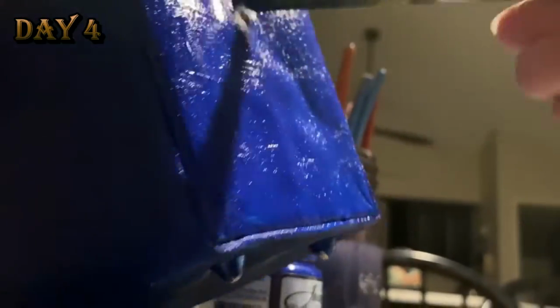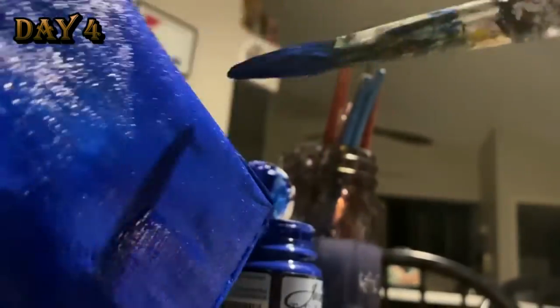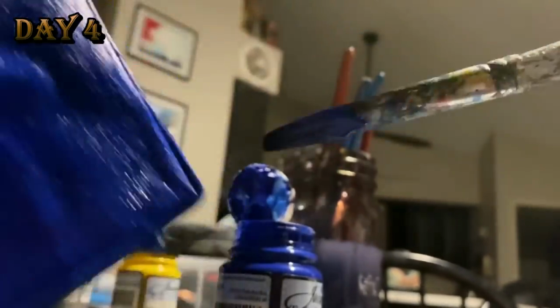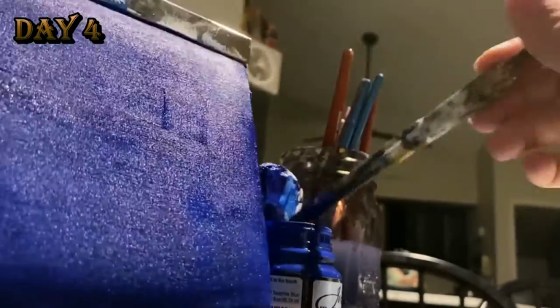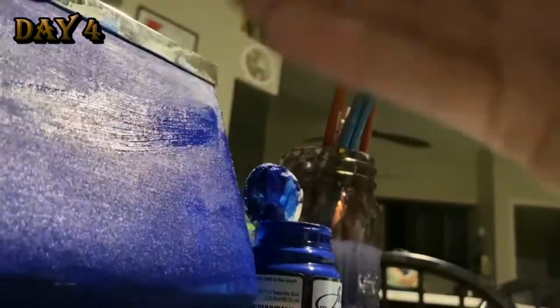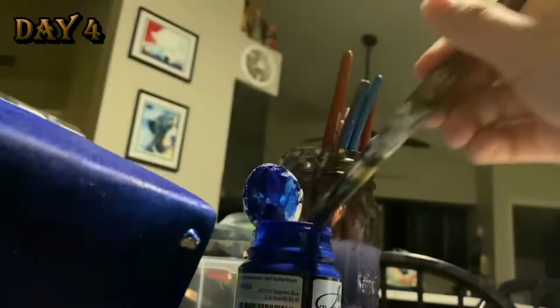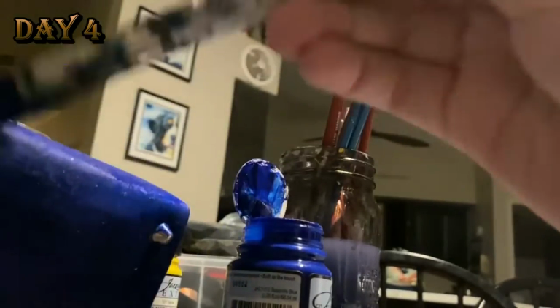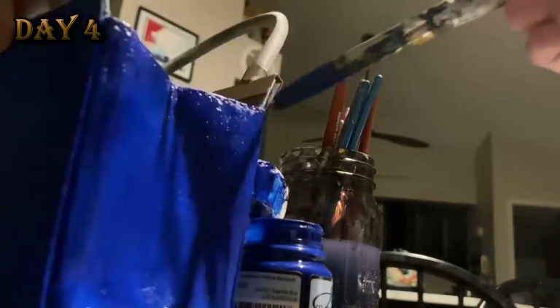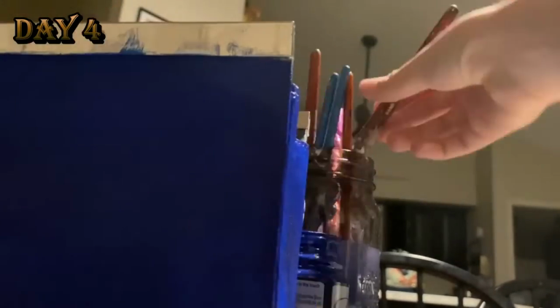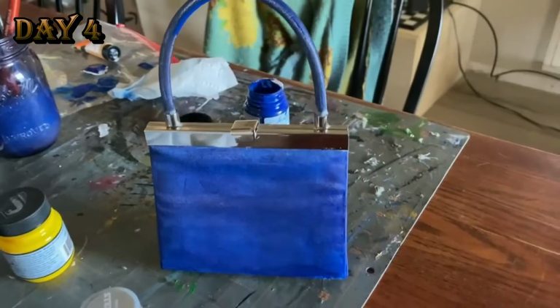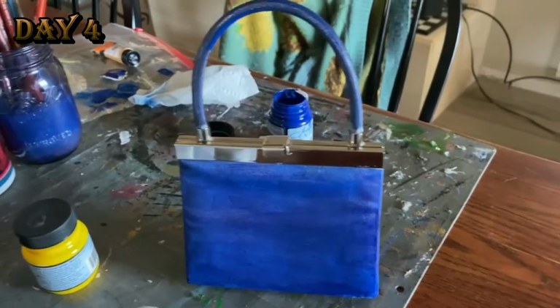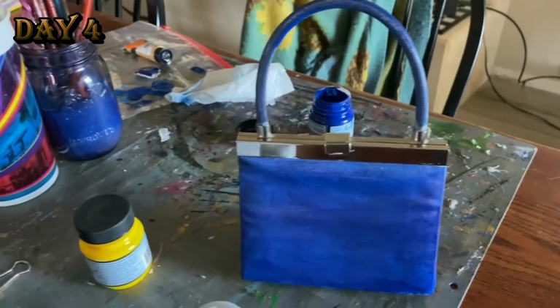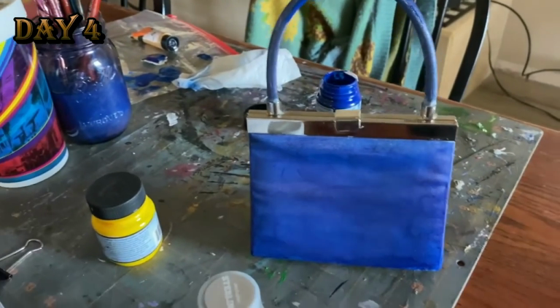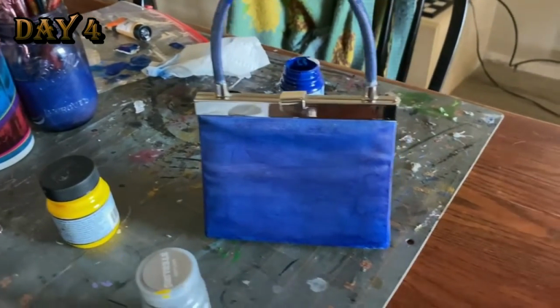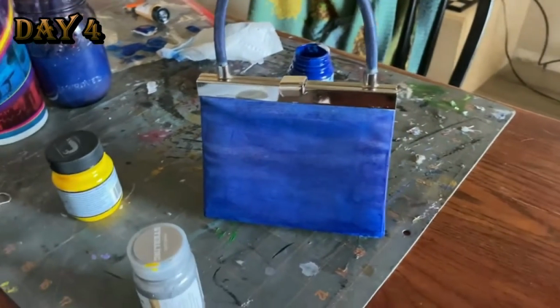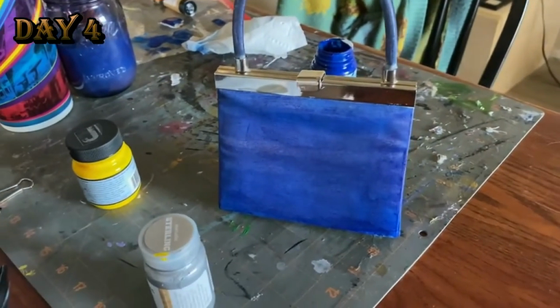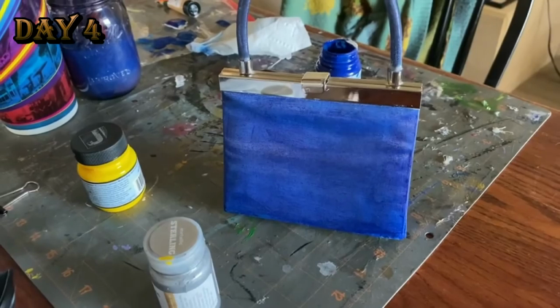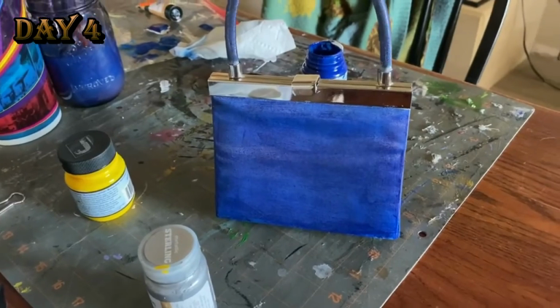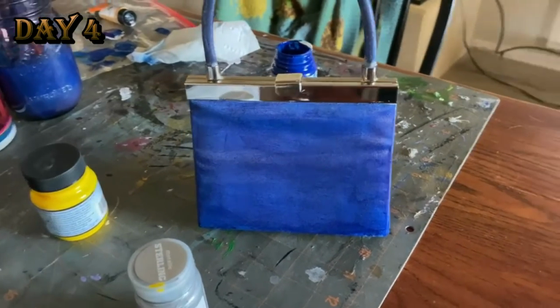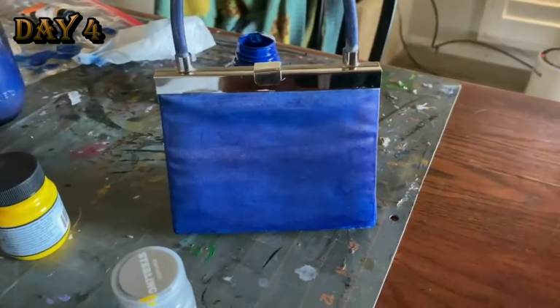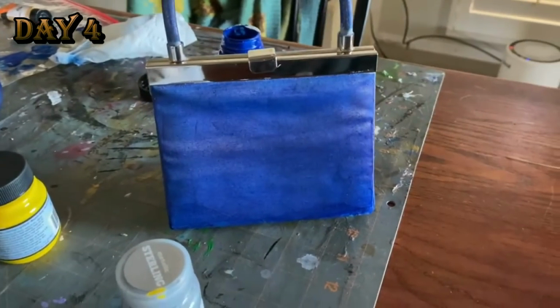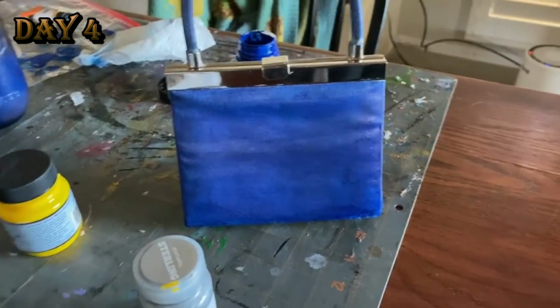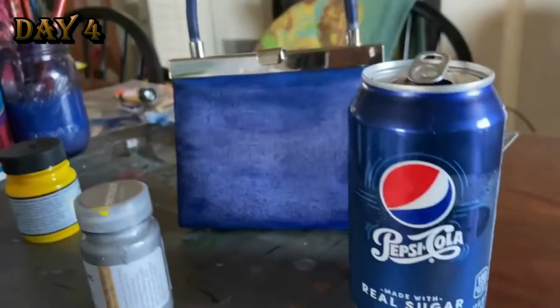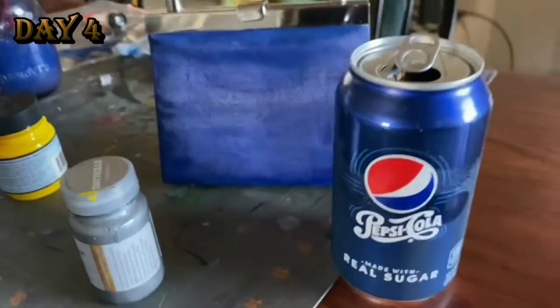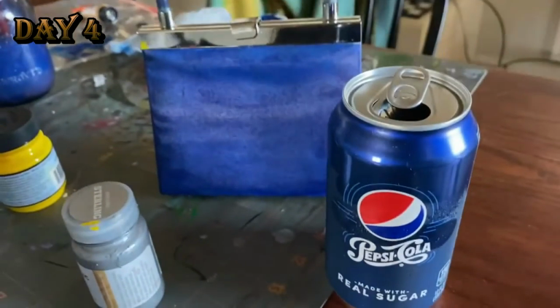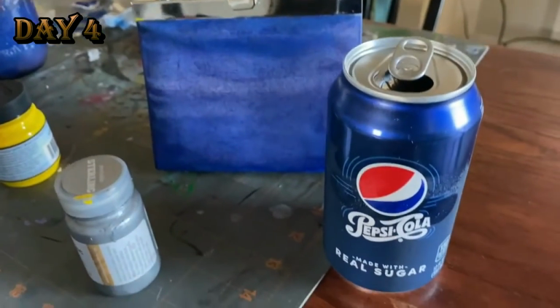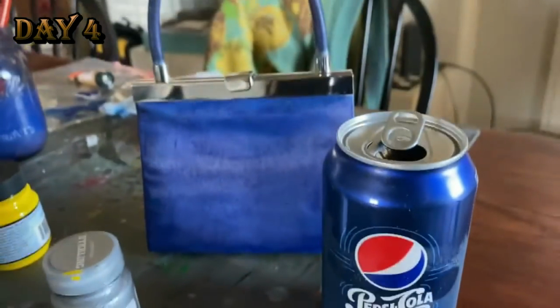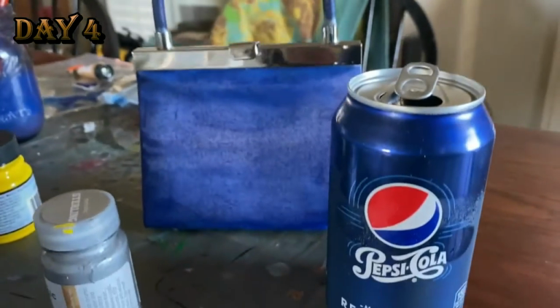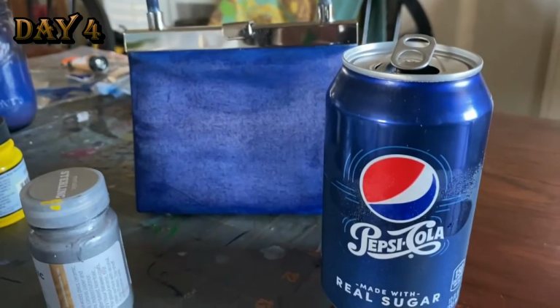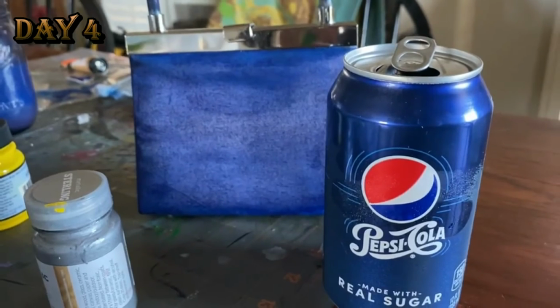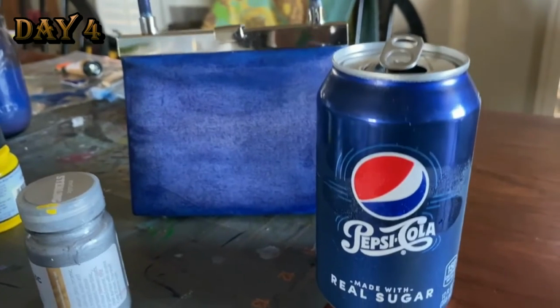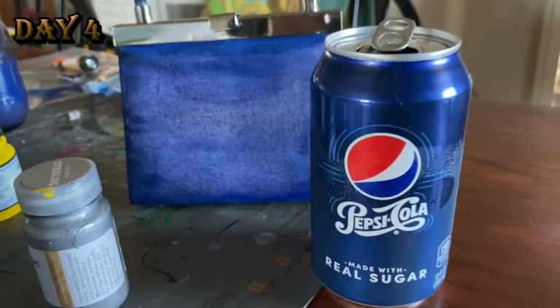After I painted it, I realized it was the exact same color I needed — it was a Pepsi blue, and I love Pepsi. It is delicious to me, especially the stuff with real sugar.